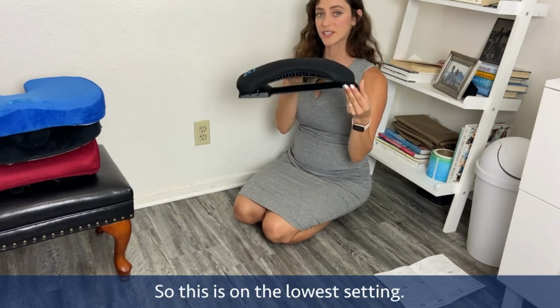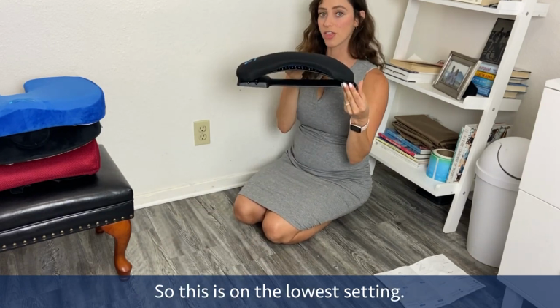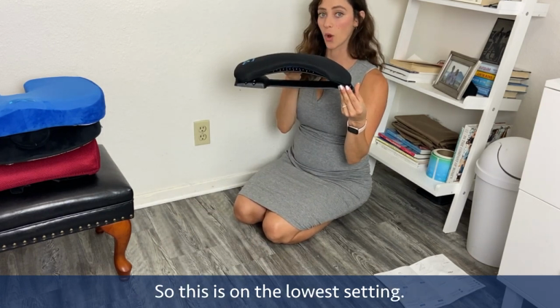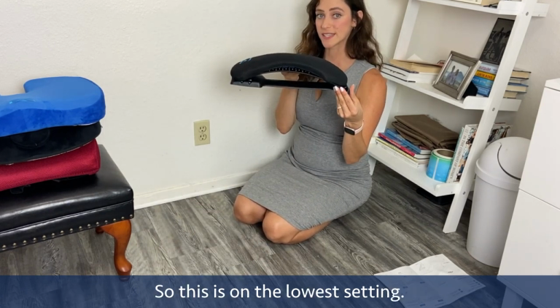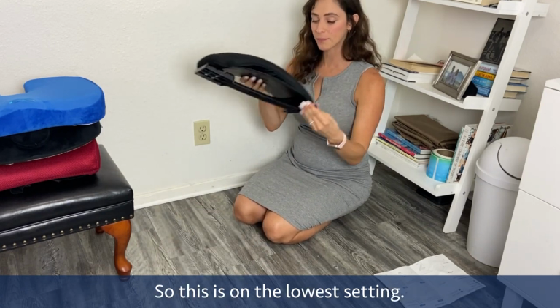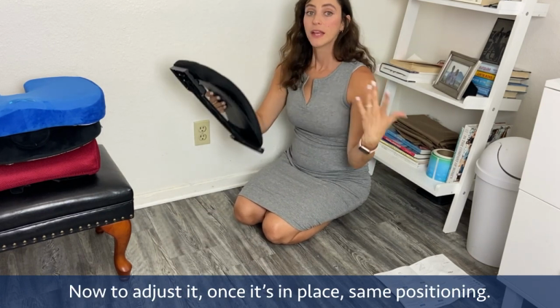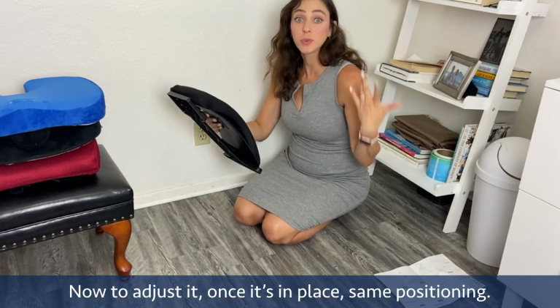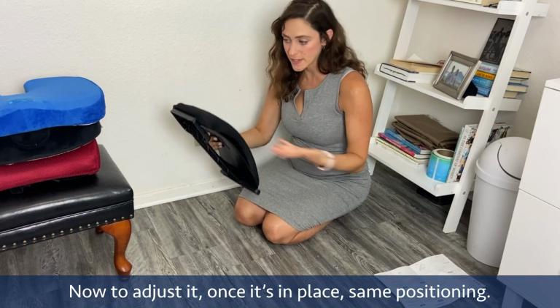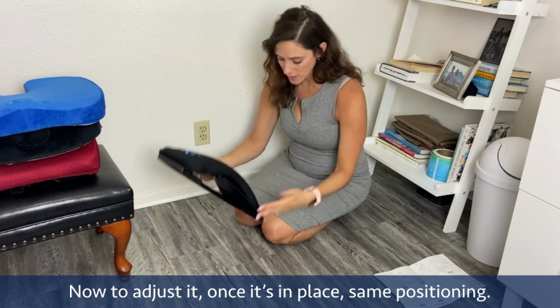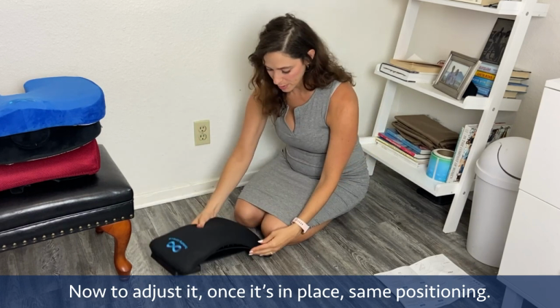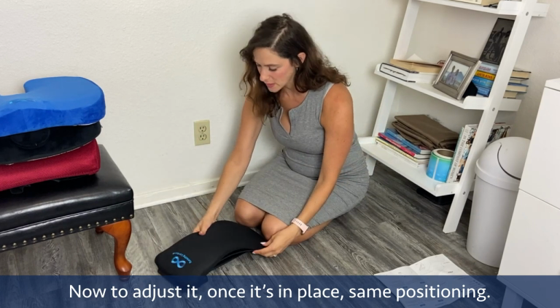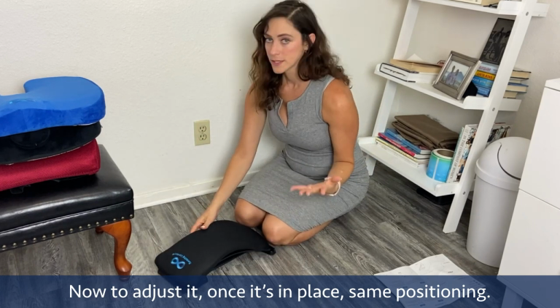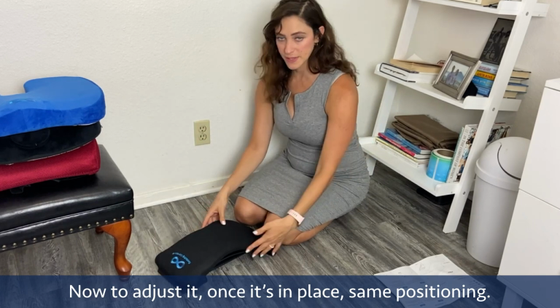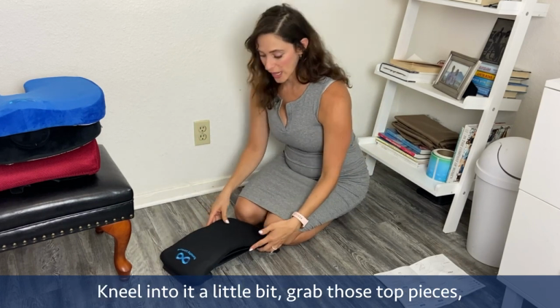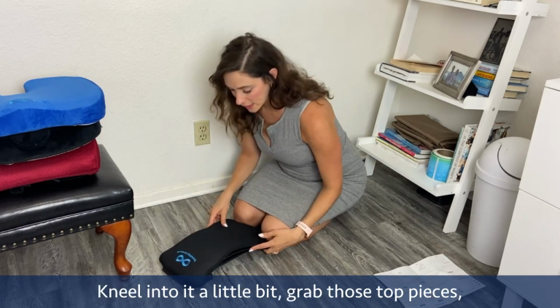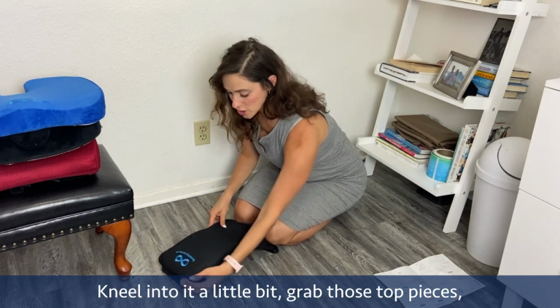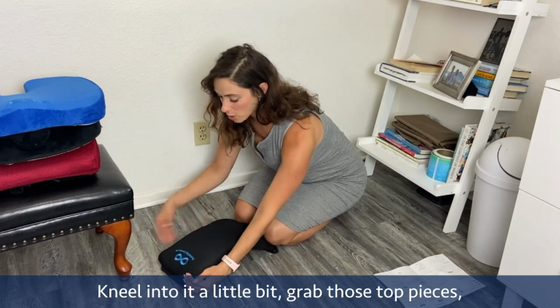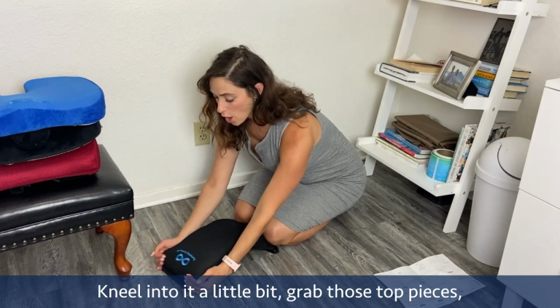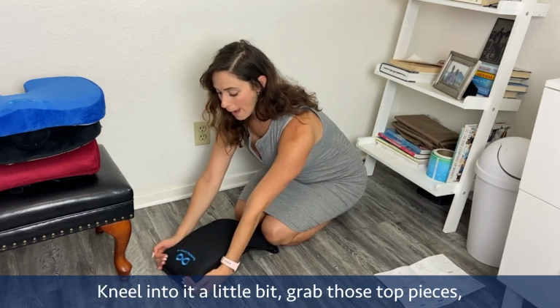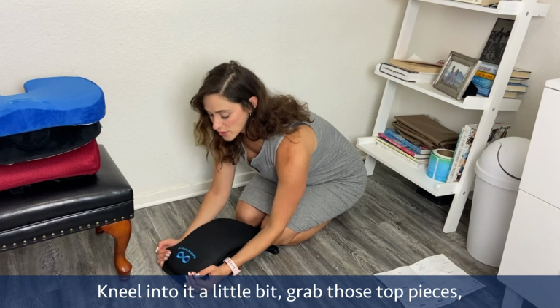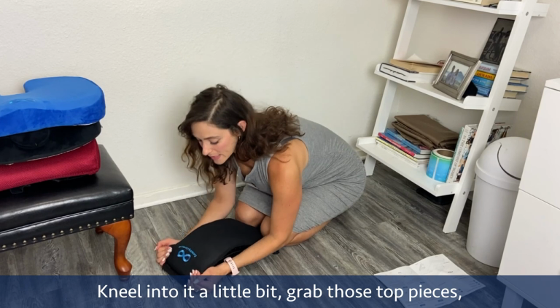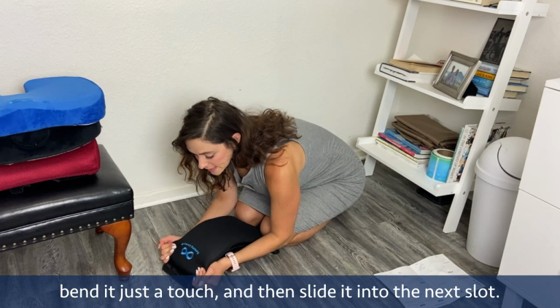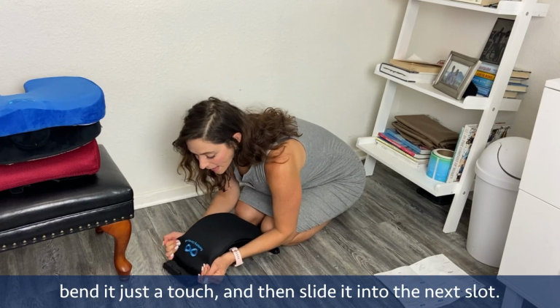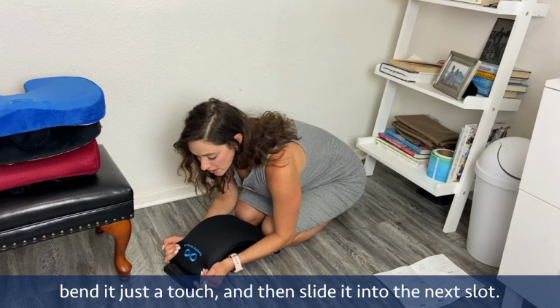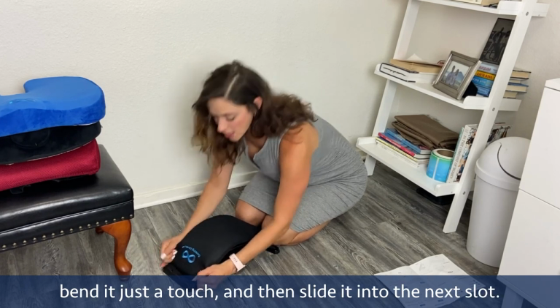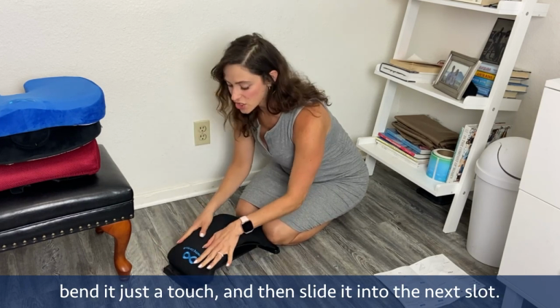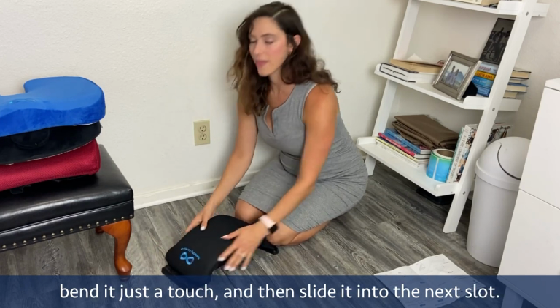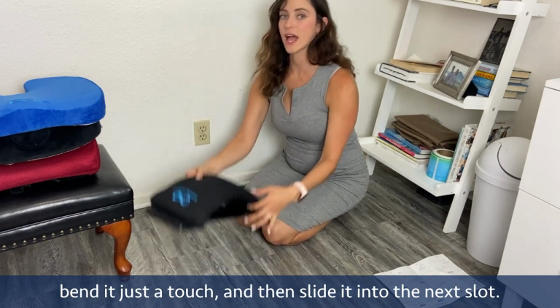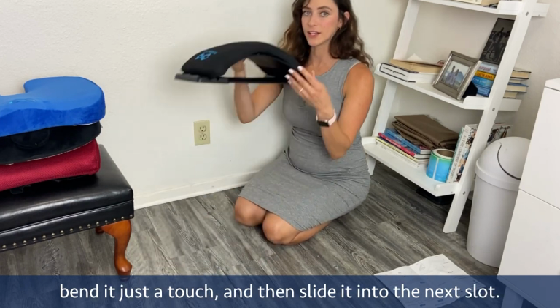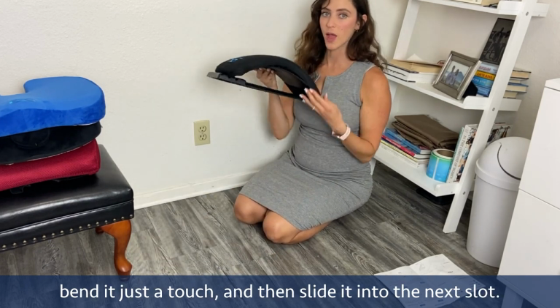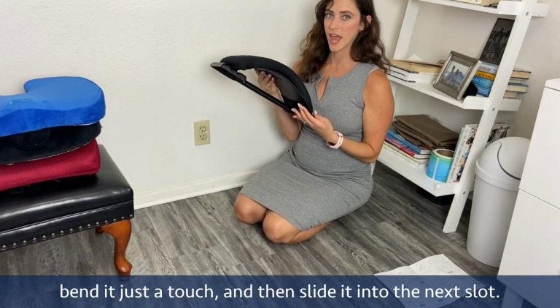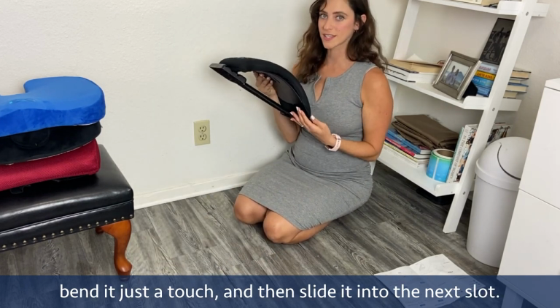So this is on the lowest setting. Now to adjust it once it's in place, same positioning — kneel into it a little bit, grab those top pieces, bend it just a touch, and then slide it into the next slot.